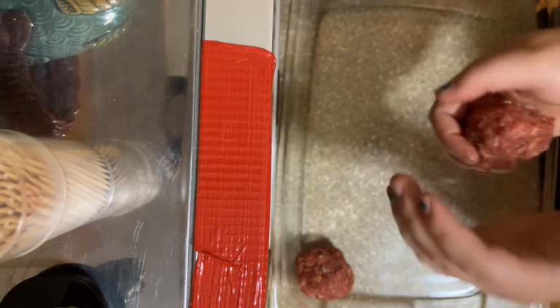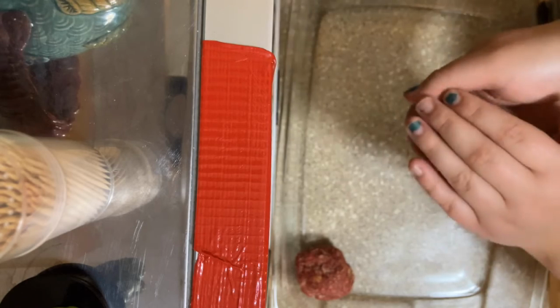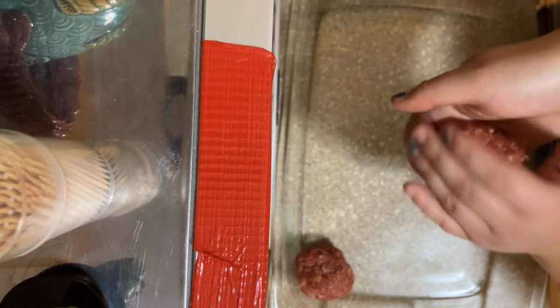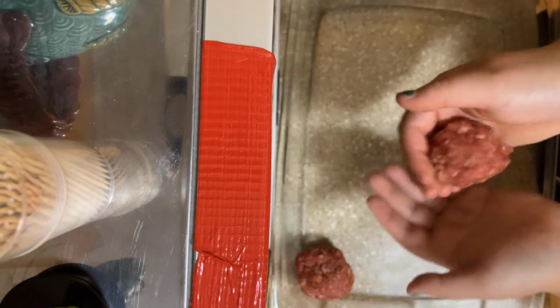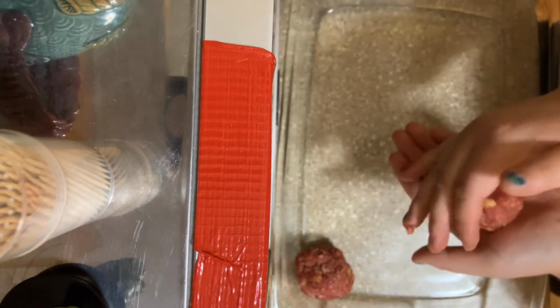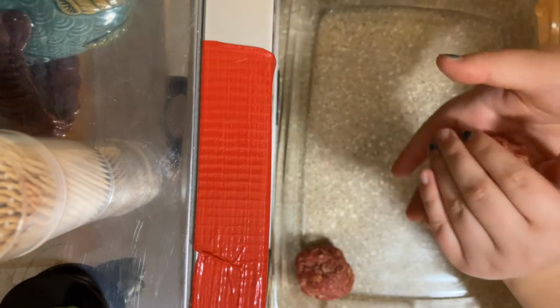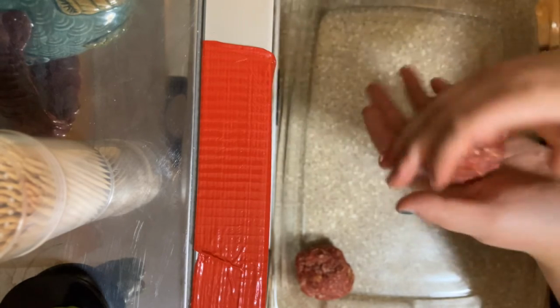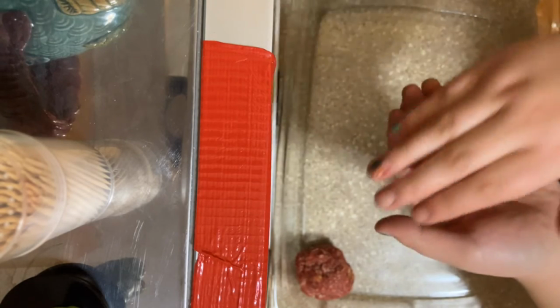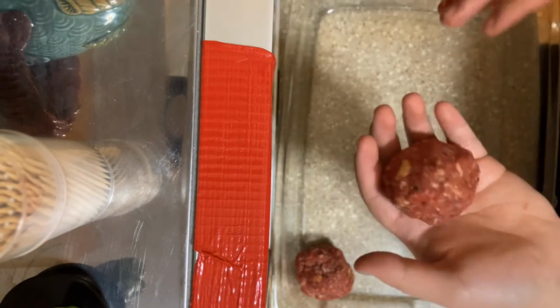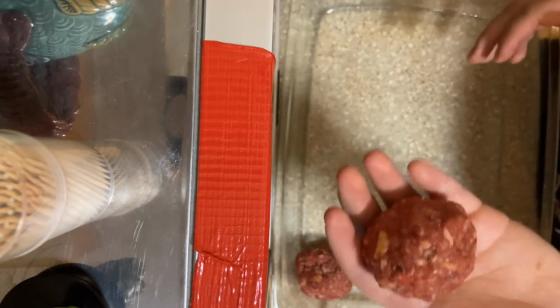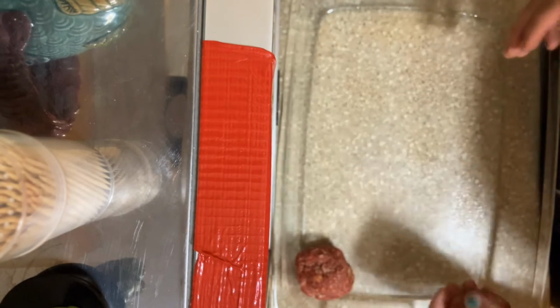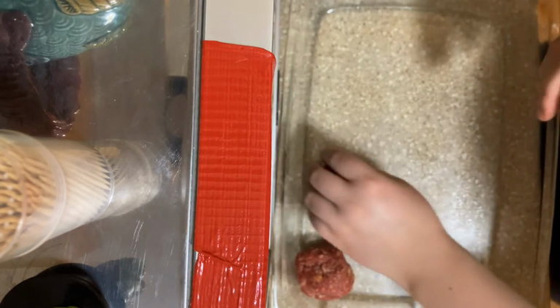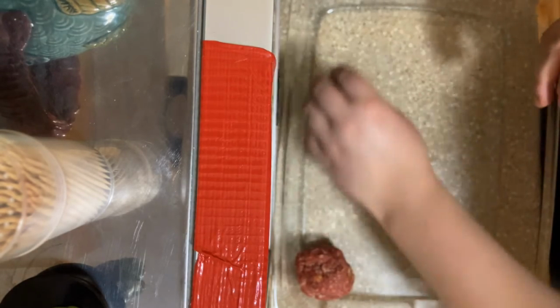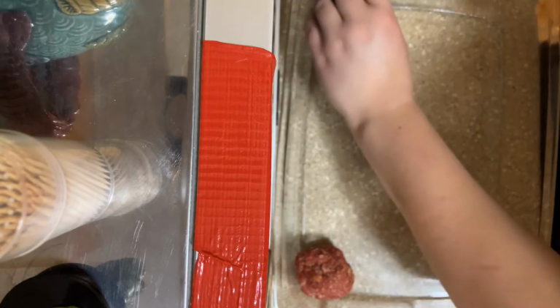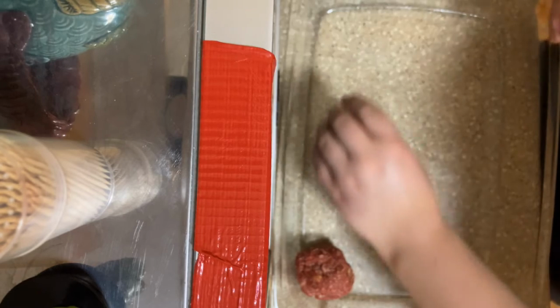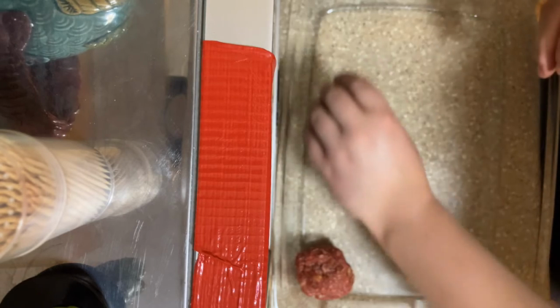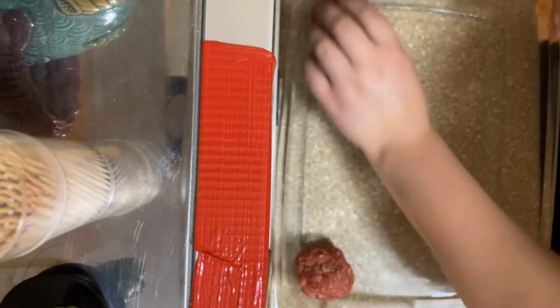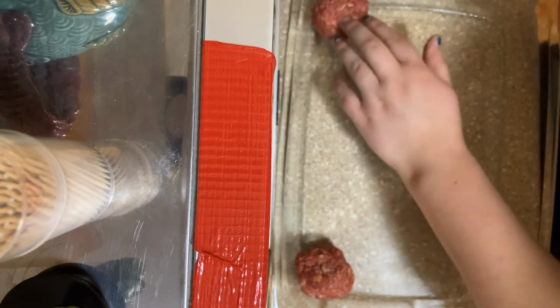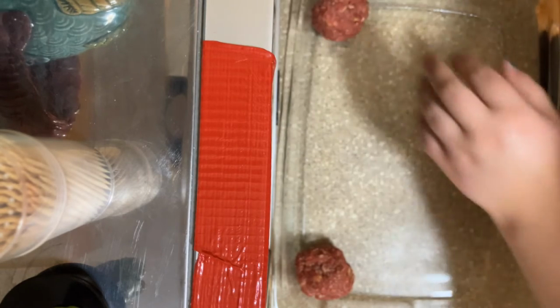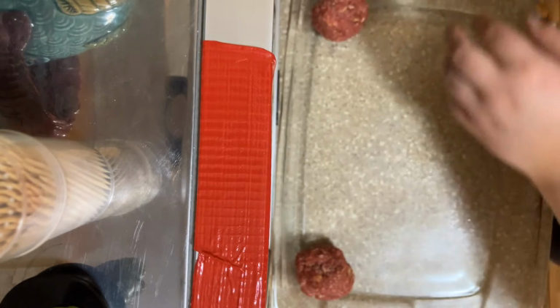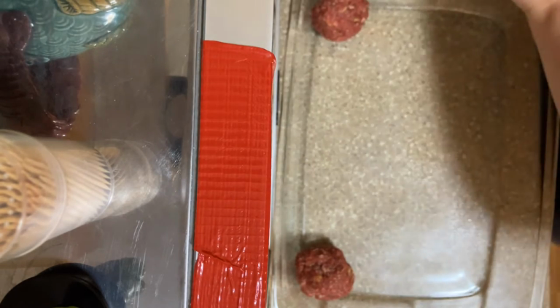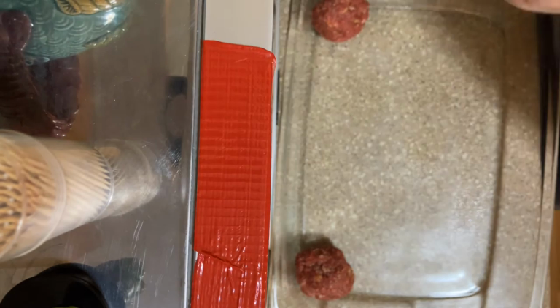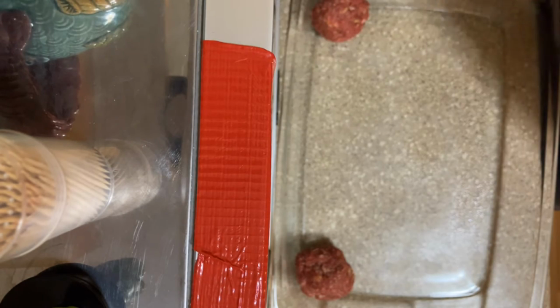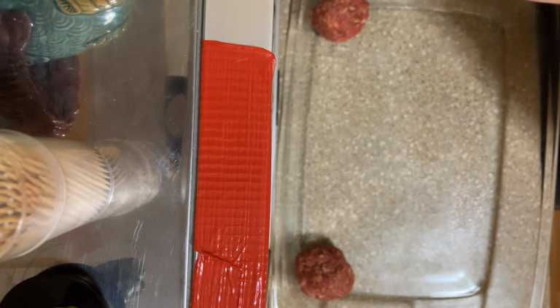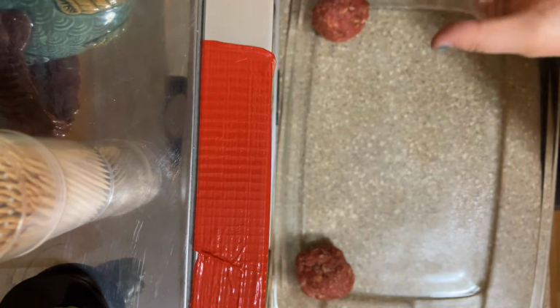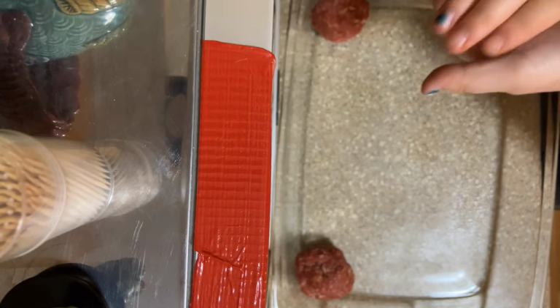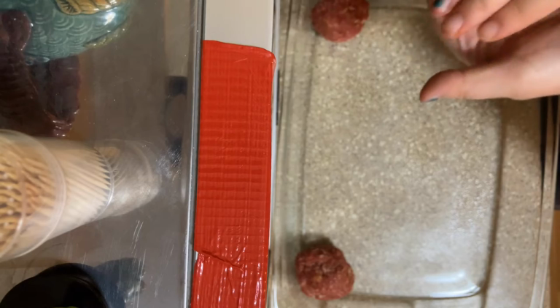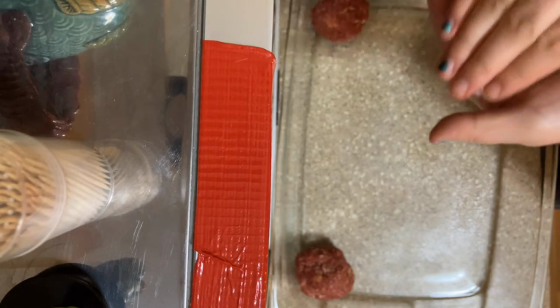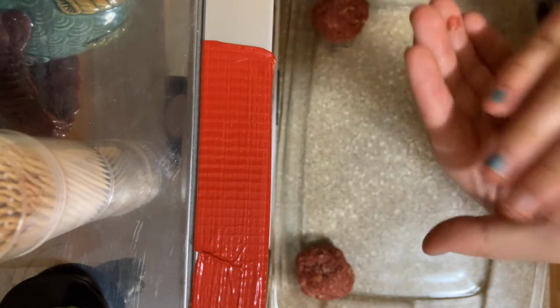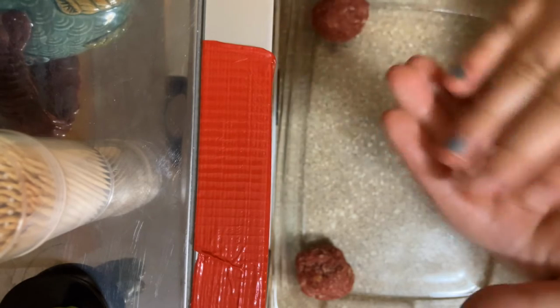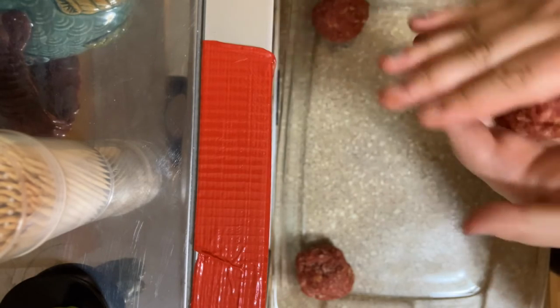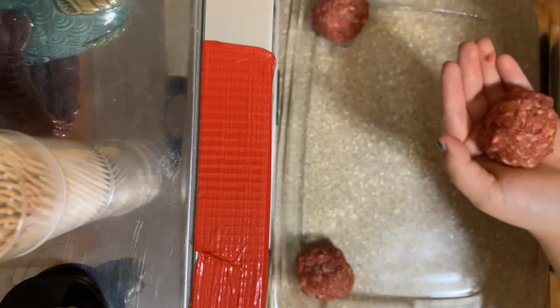I need a cameraman or something. Gotta form a shape, you know, you can't just plop it on. In the corner — here we go. When was the last time I had meatballs, especially in spaghetti sauce? Oh, that'd be good.